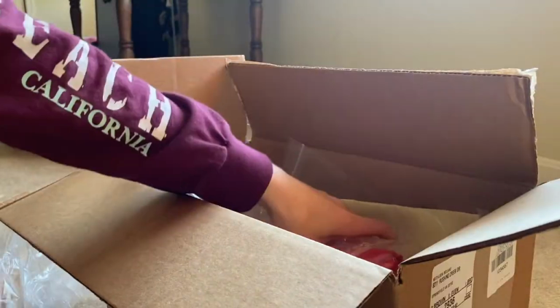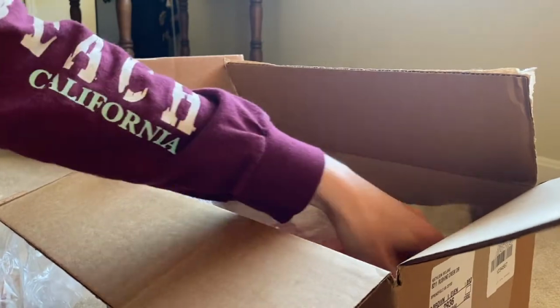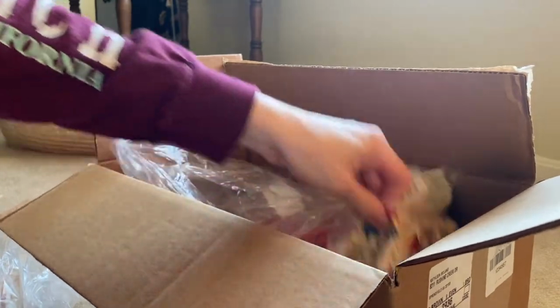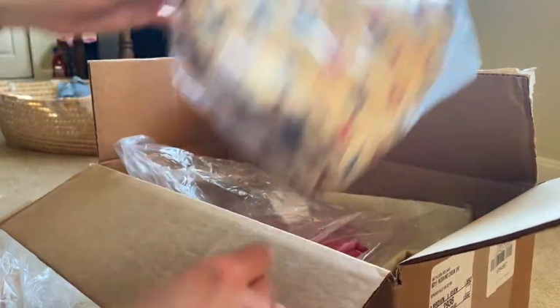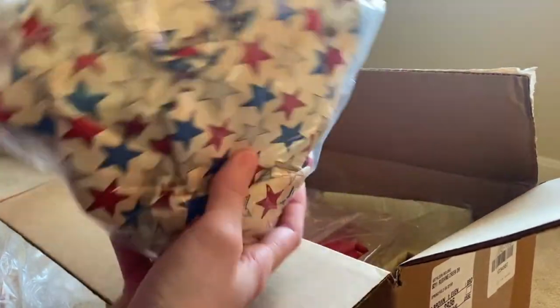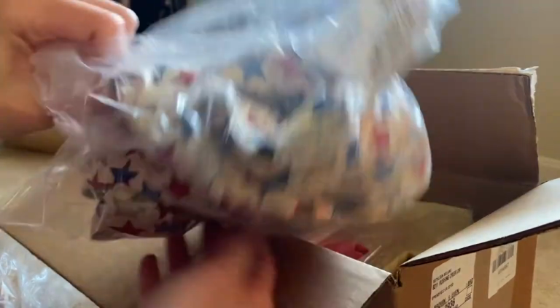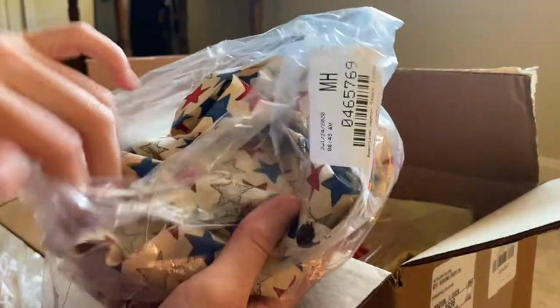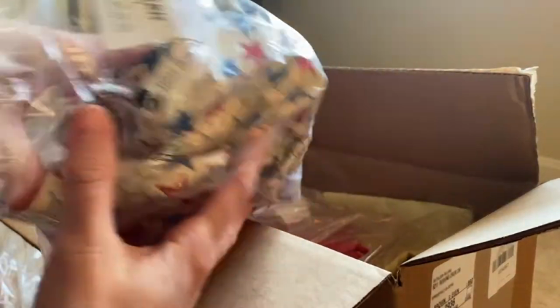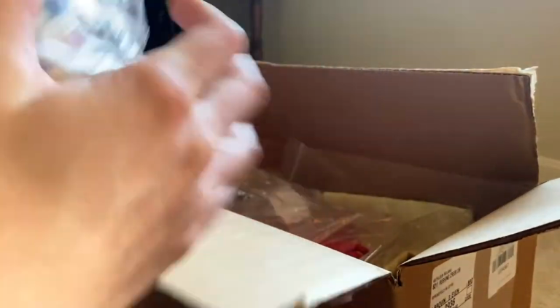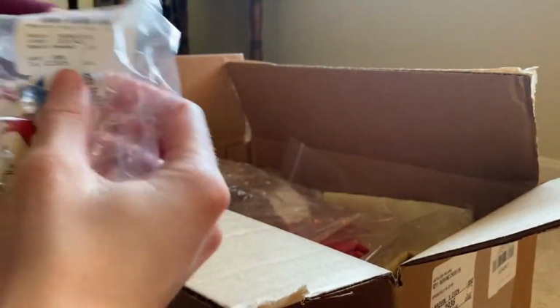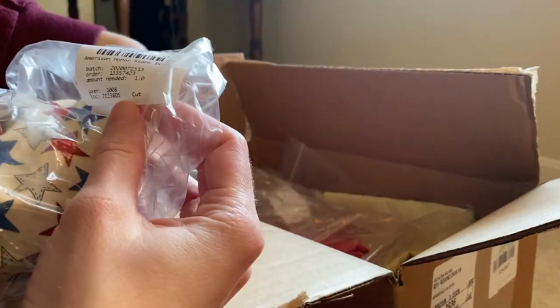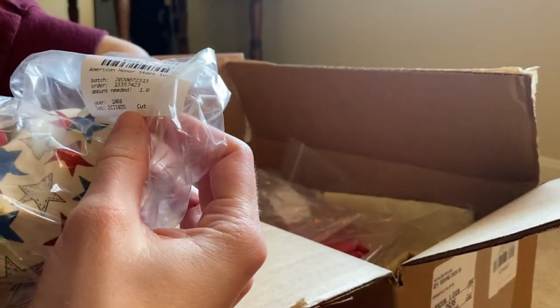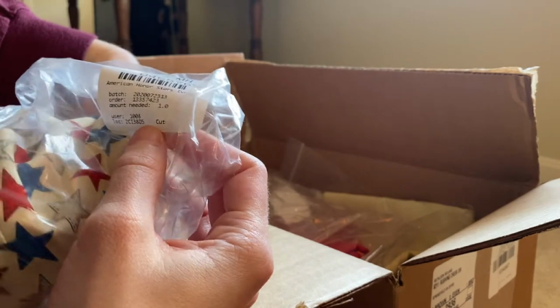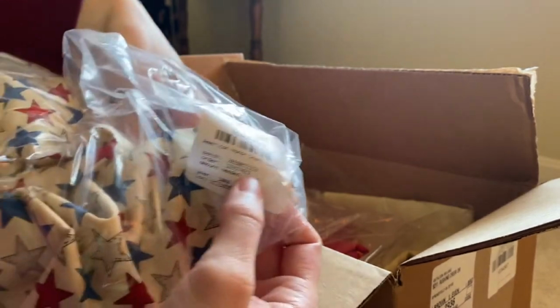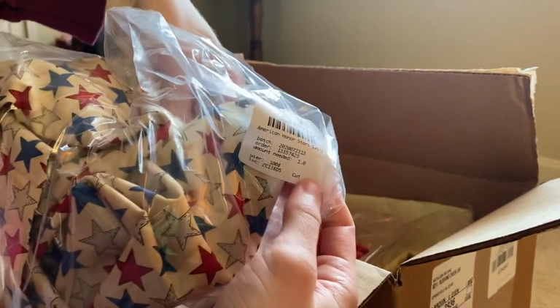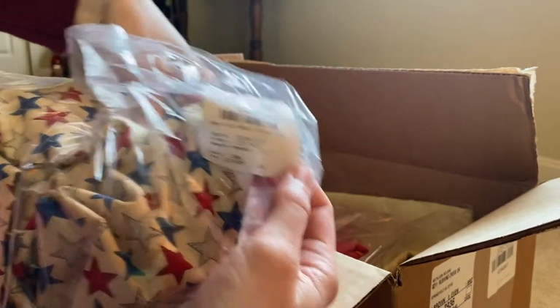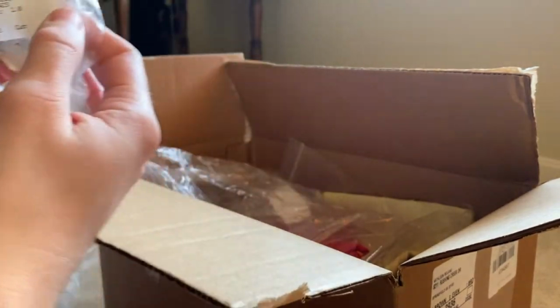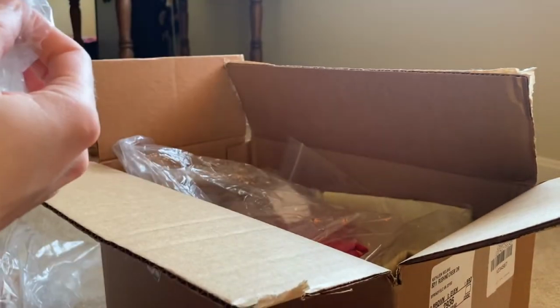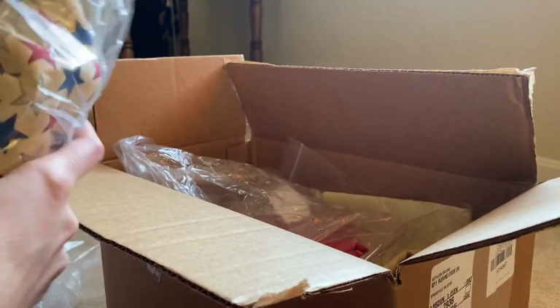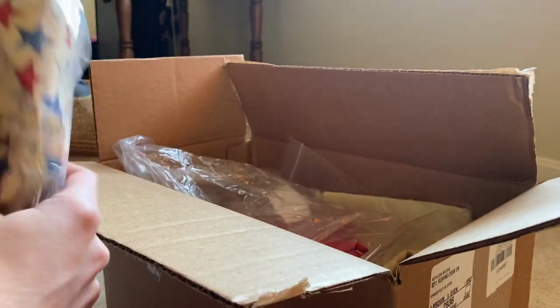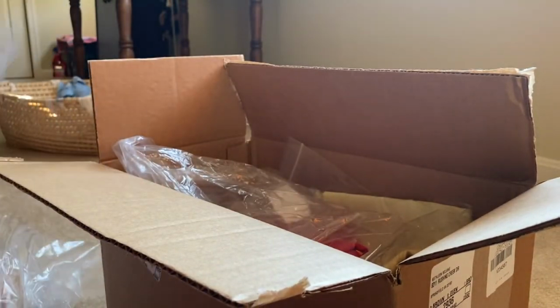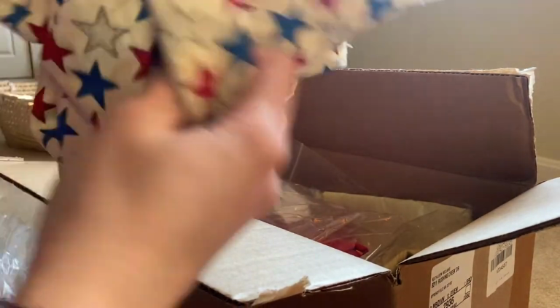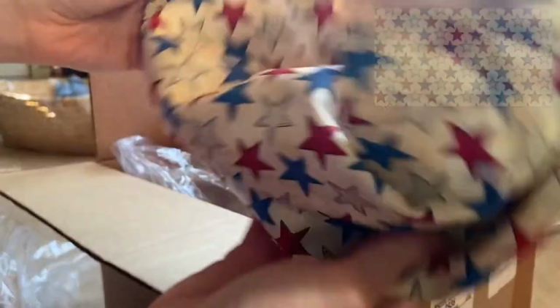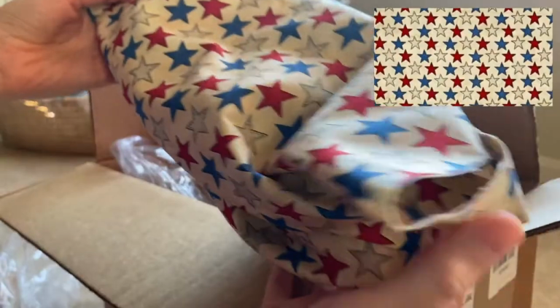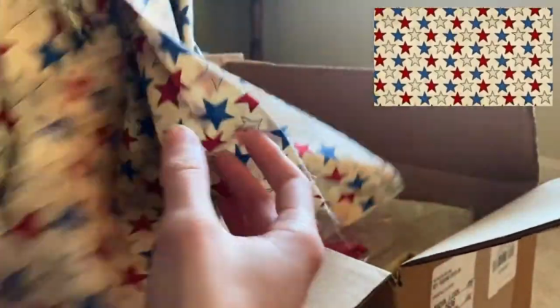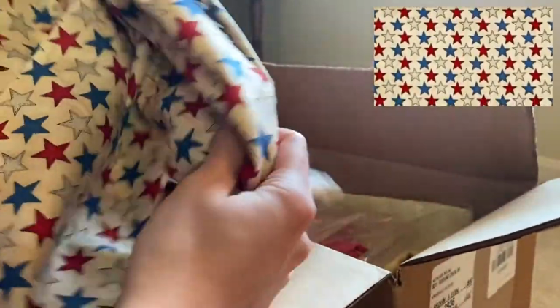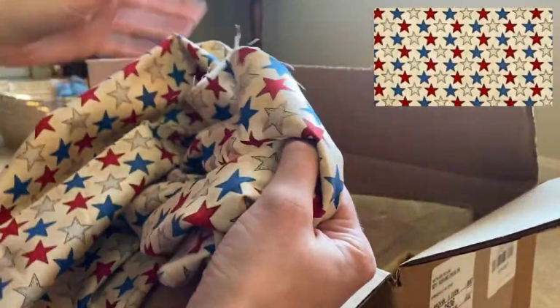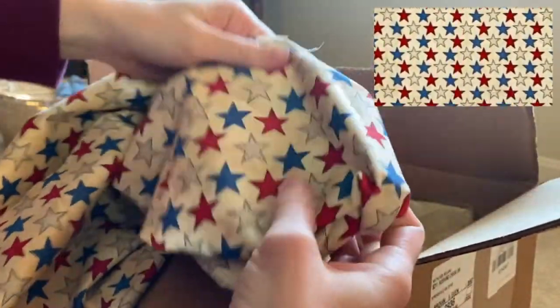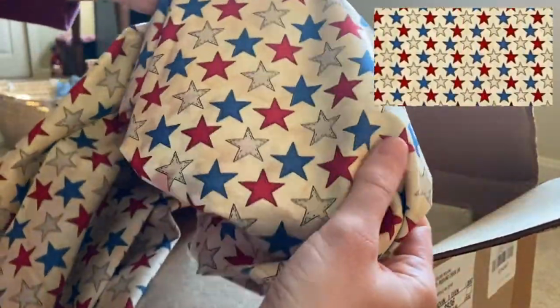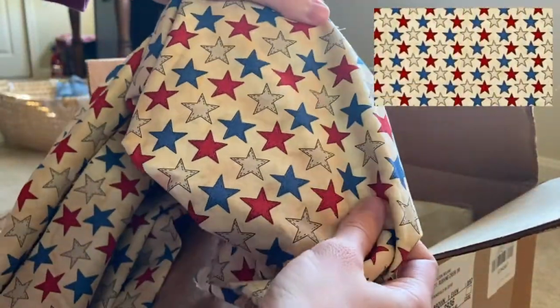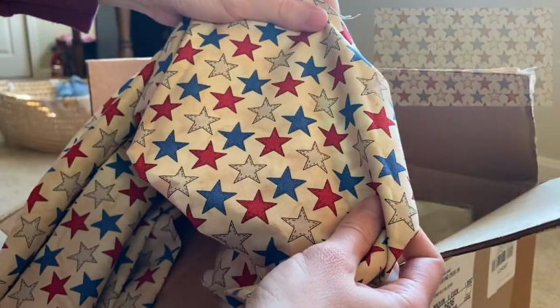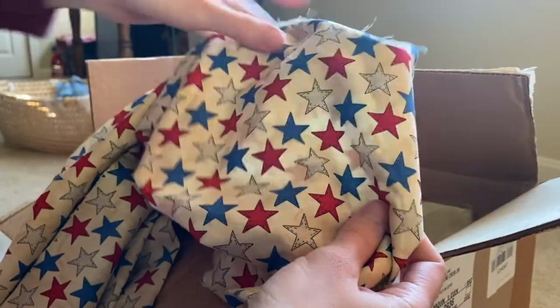Next, I got this red, white, and blue star fabric called the American Honor Stars Ivory. I got one yard of it. It has a really nice feel, and the colors were very true to what it showed online.